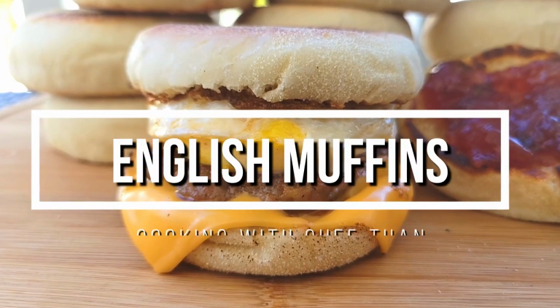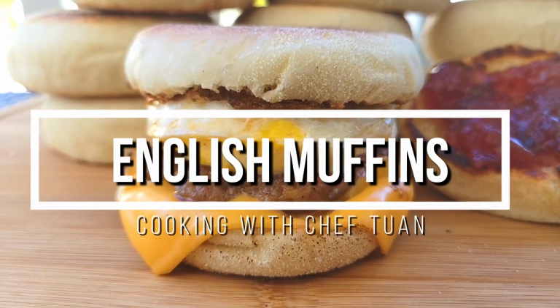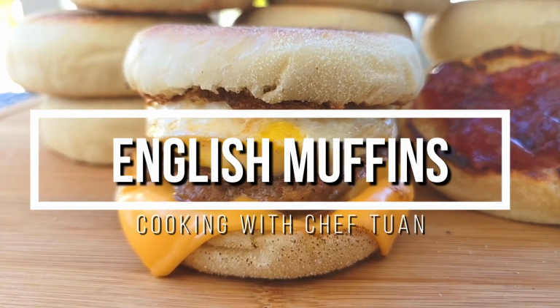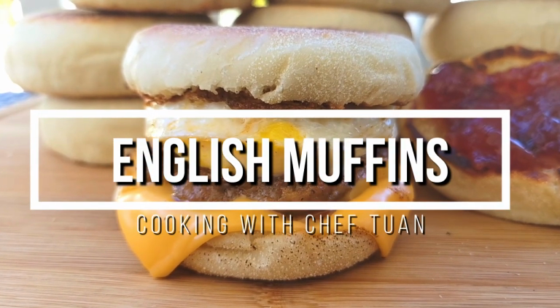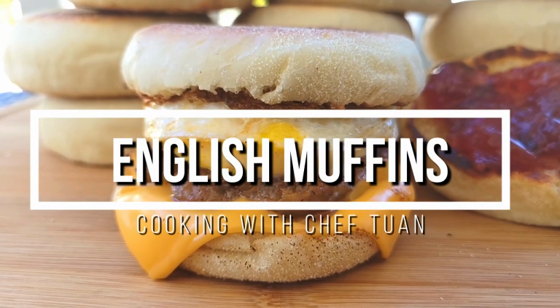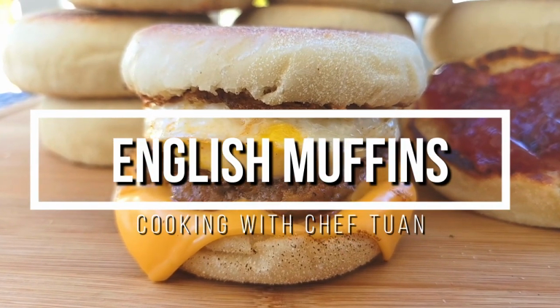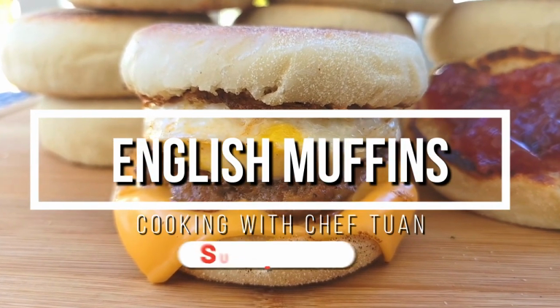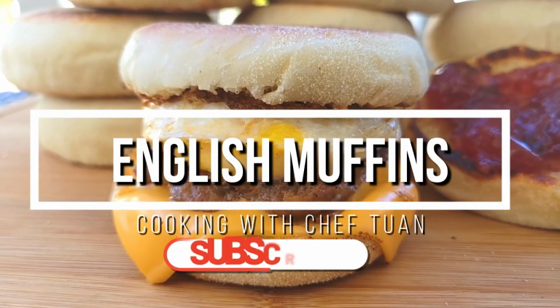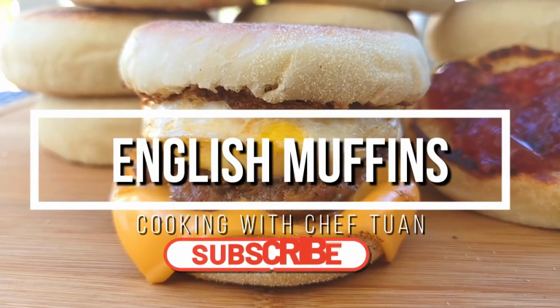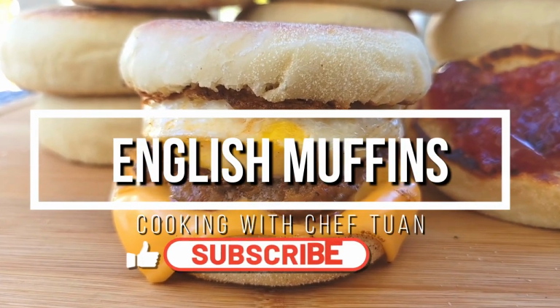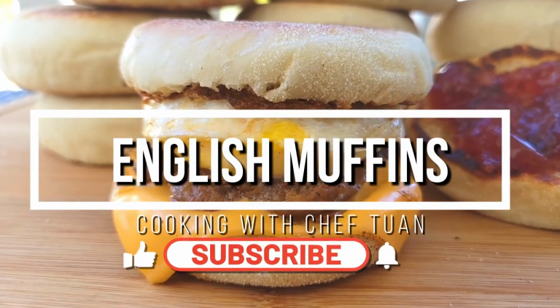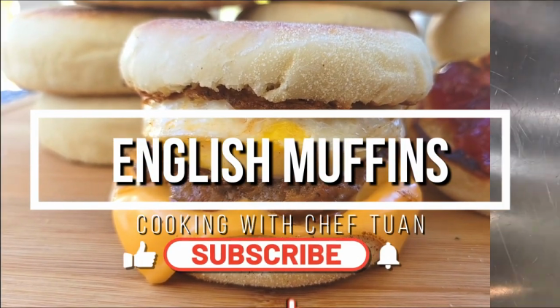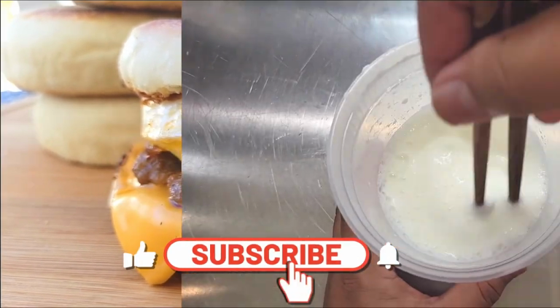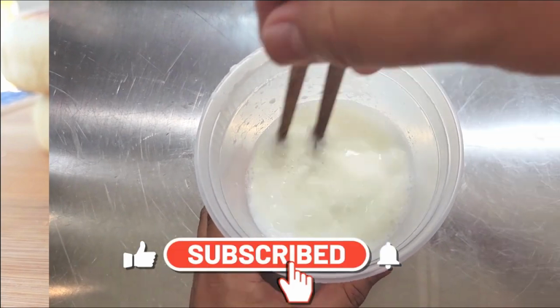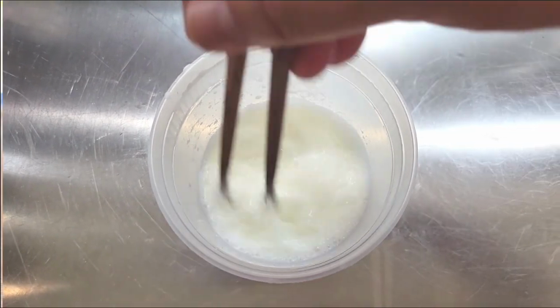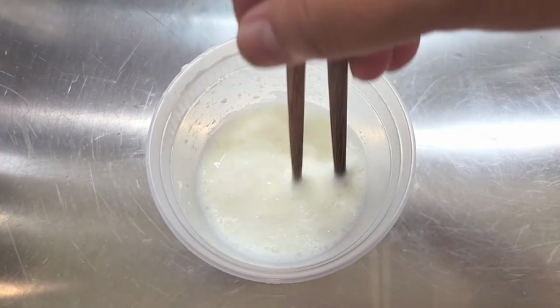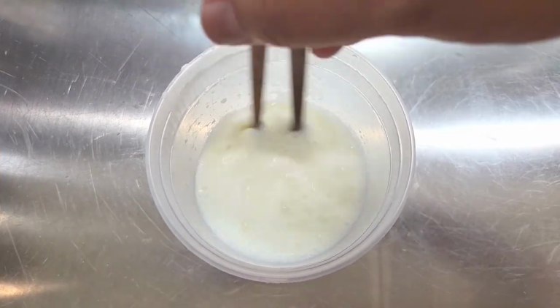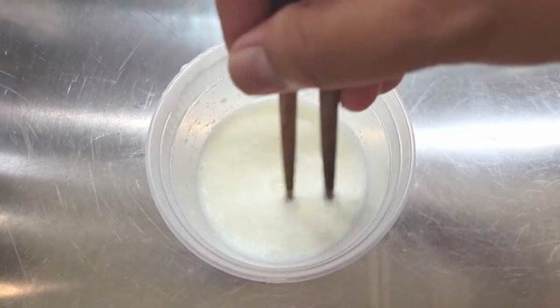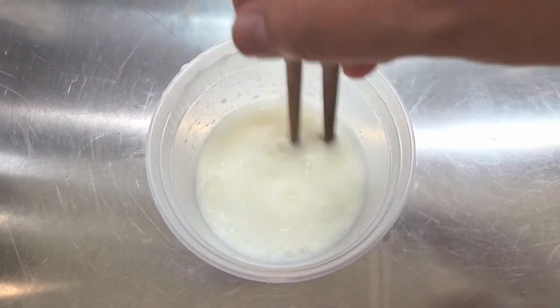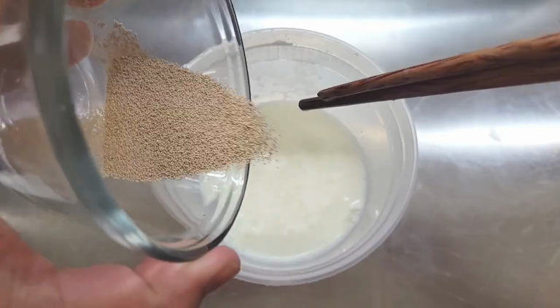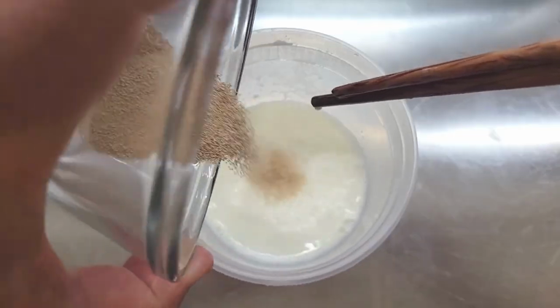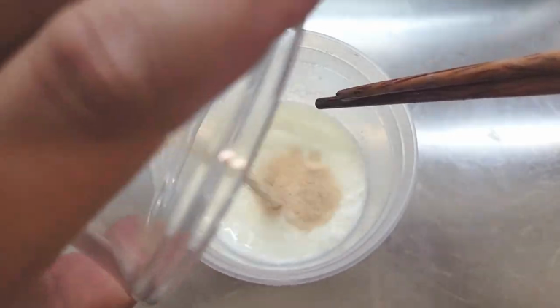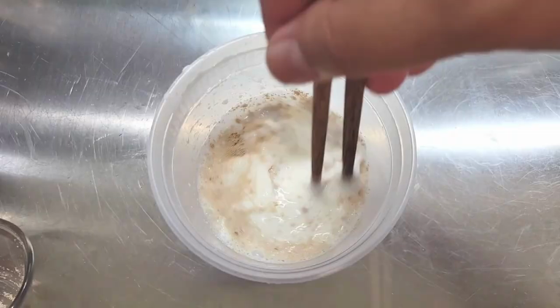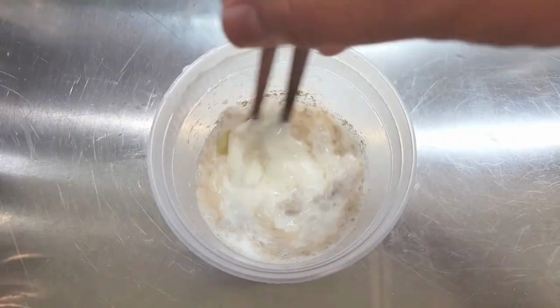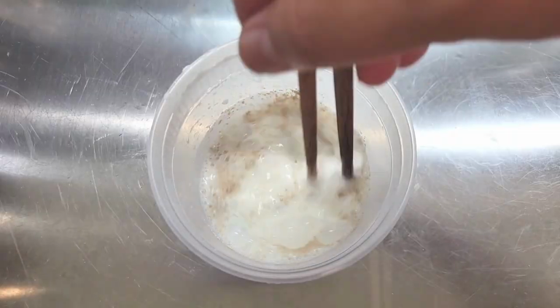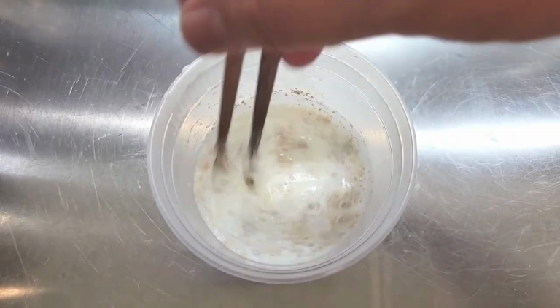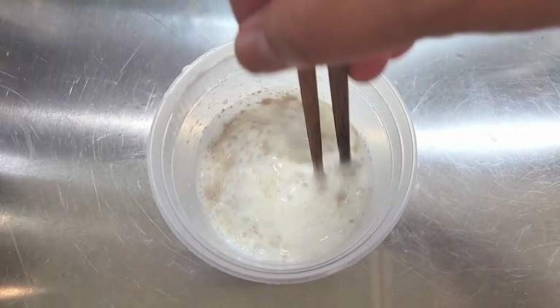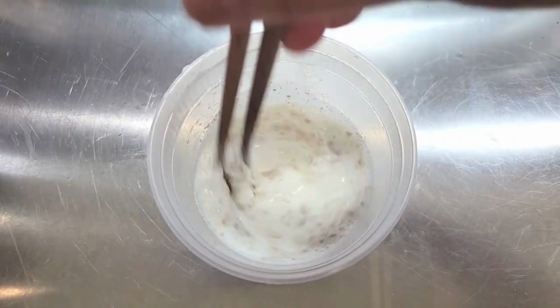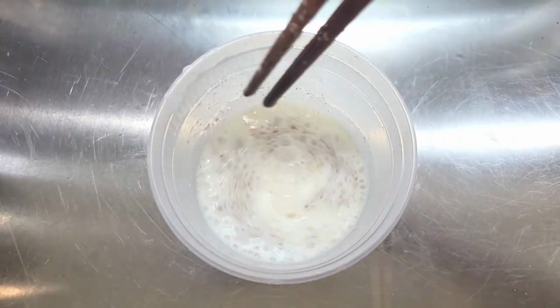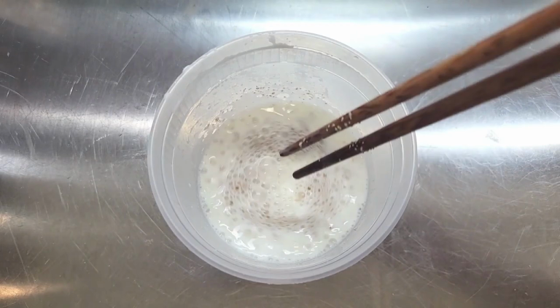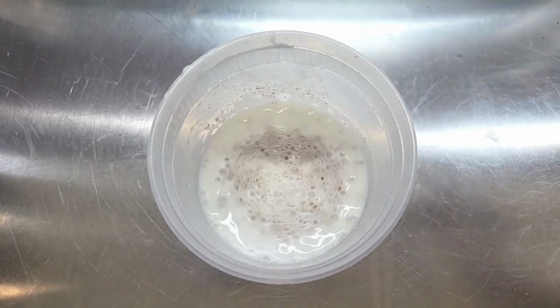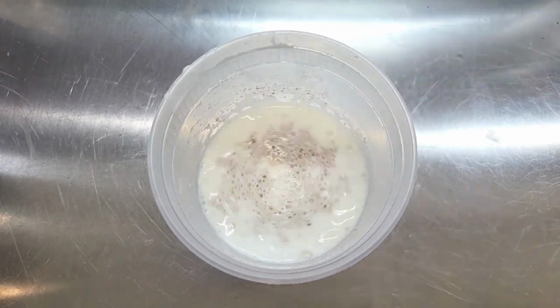Welcome back to the channel, and if you're new here, click like and subscribe. As usual, all the ingredients will be linked in the description box below. I have some whole milk that's at 105 degrees — drop in some yeast and give this a stir, then let that sit aside.